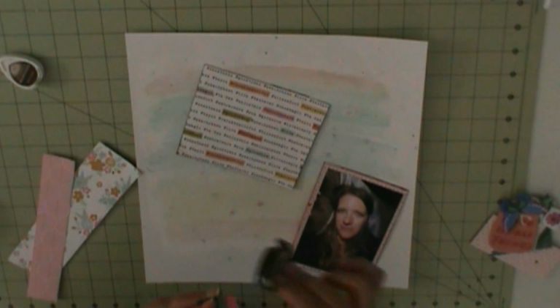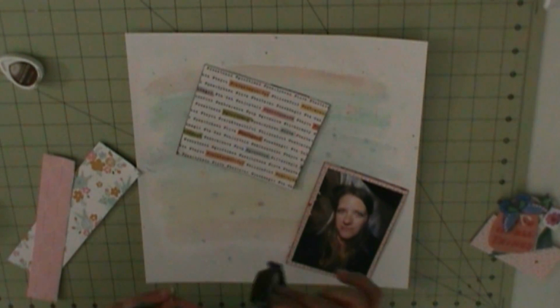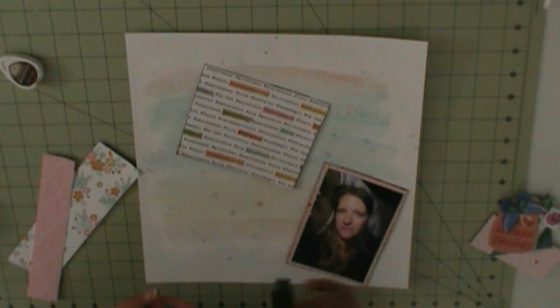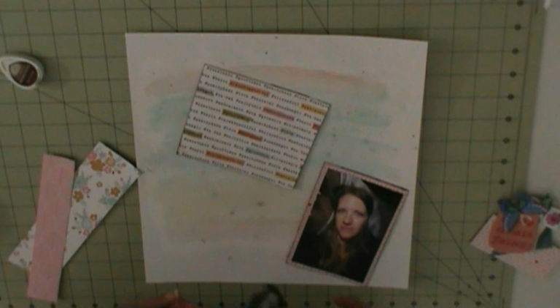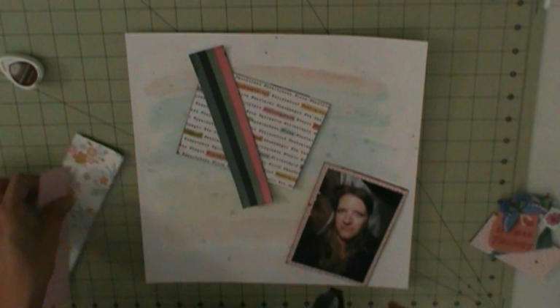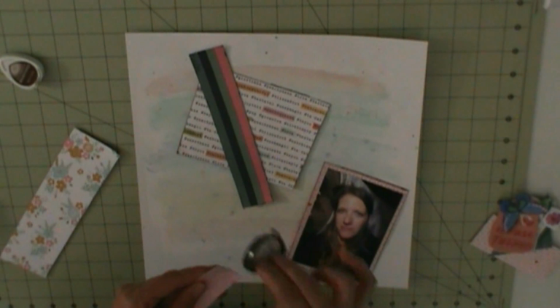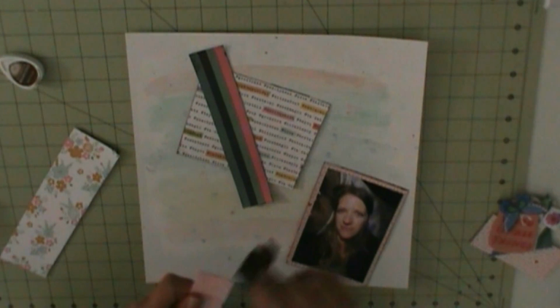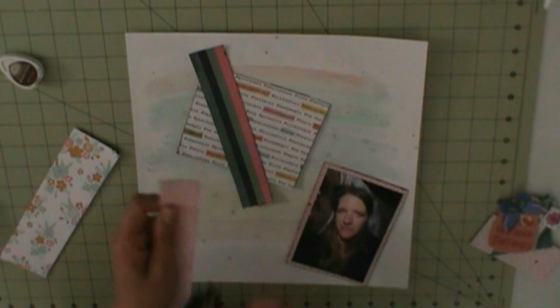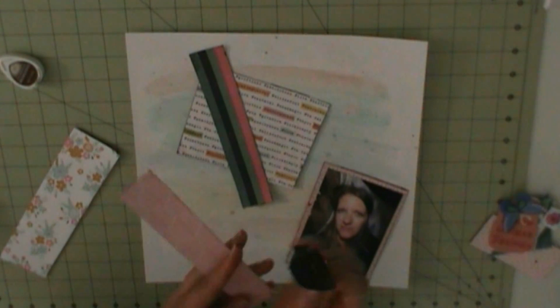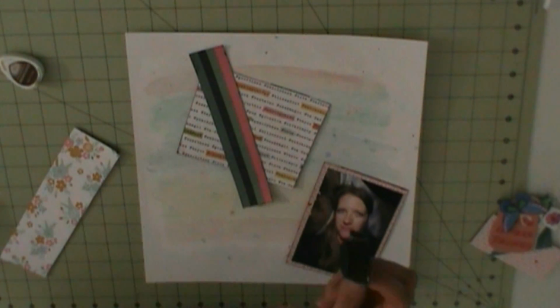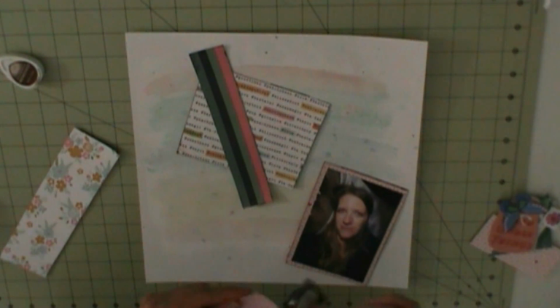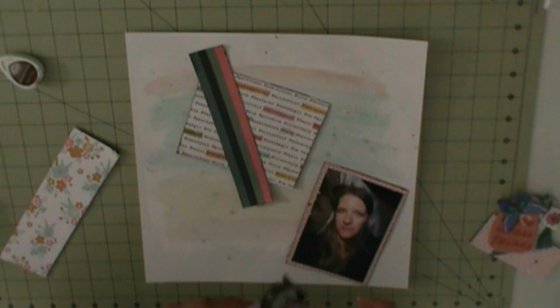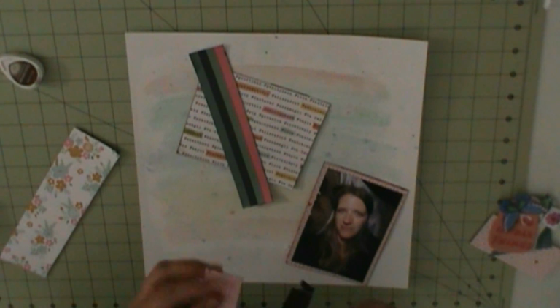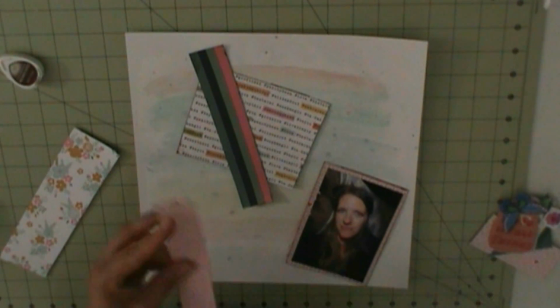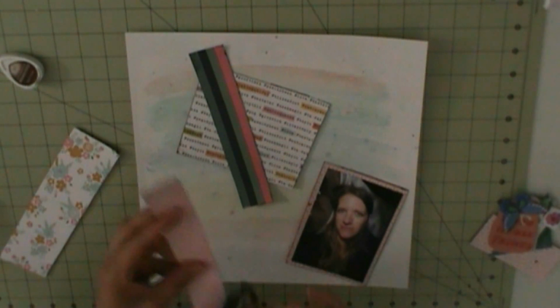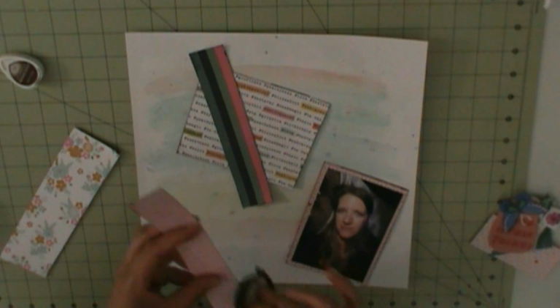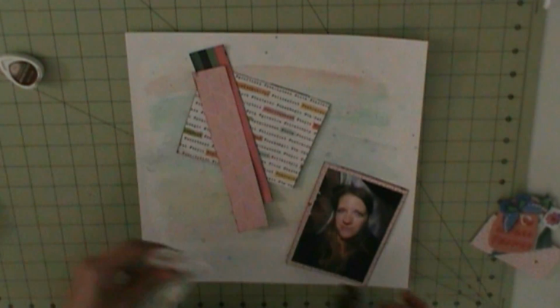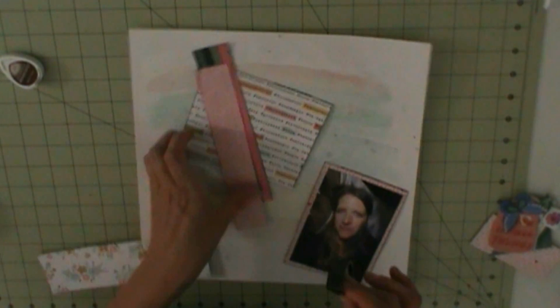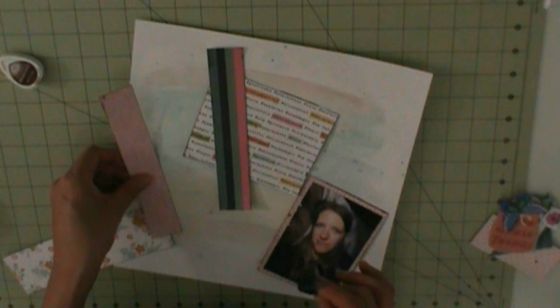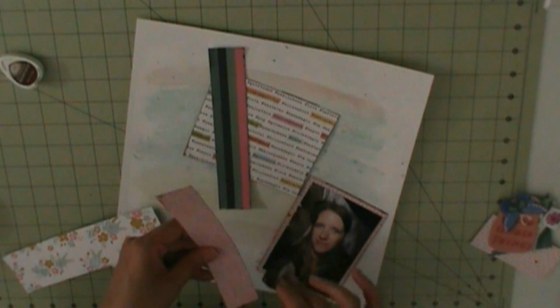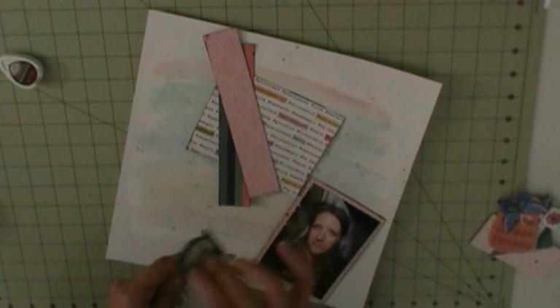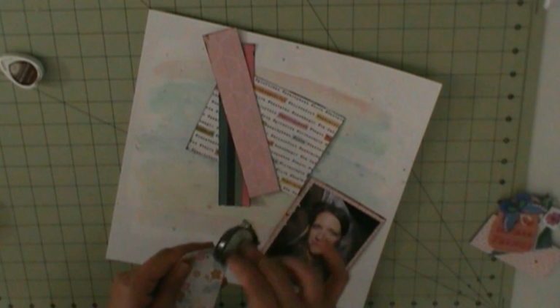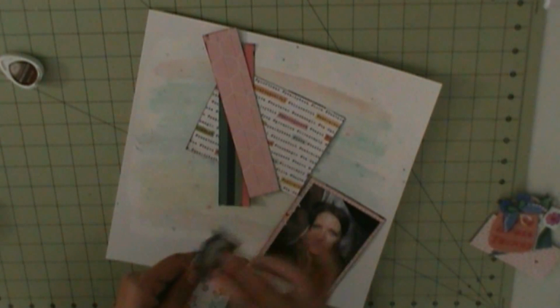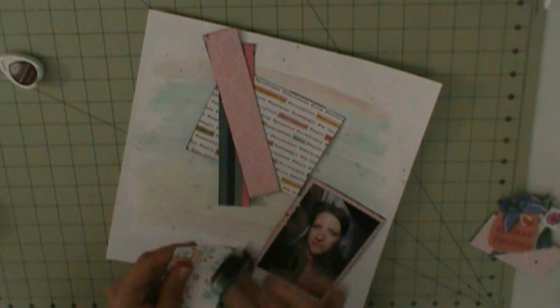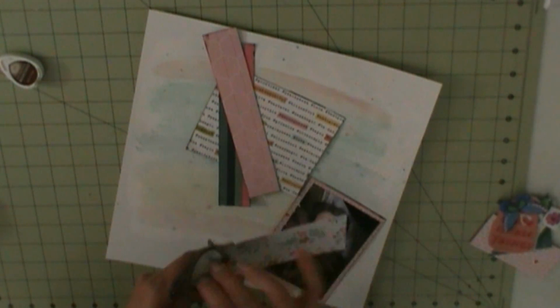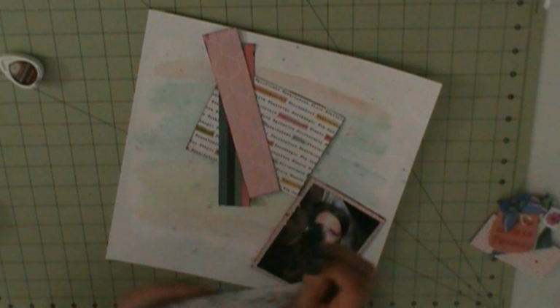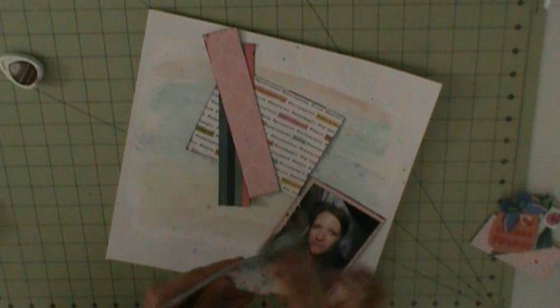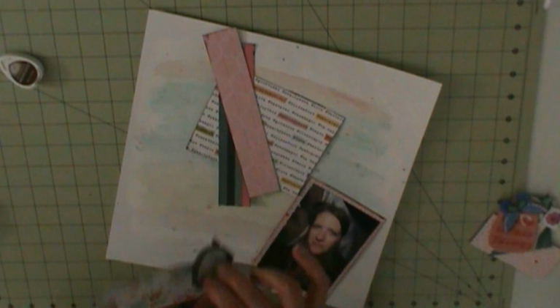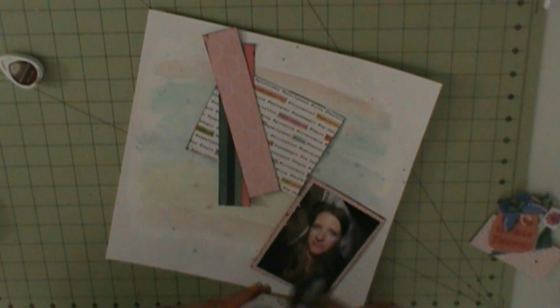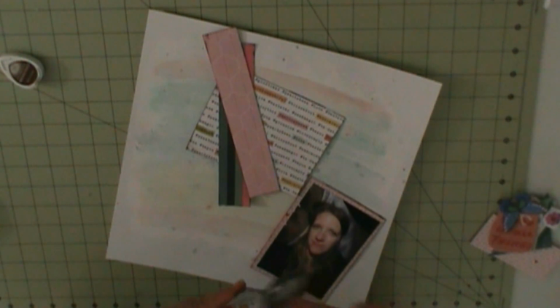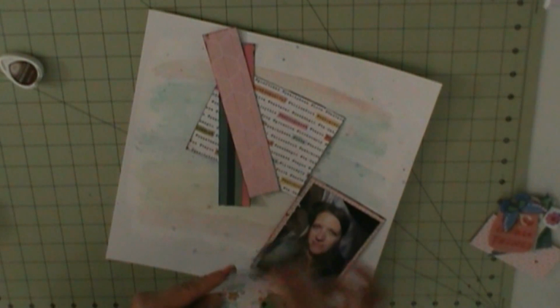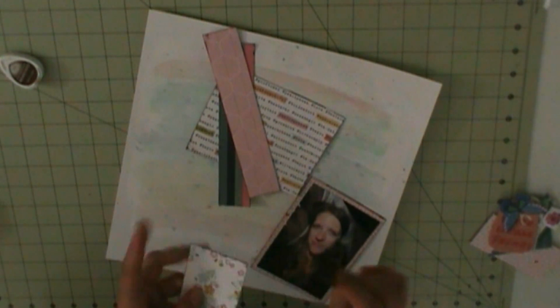This is page 10, the 10th layout I'm doing using the May kit — the 10th and last and final layout using the May kit before I move on to June.